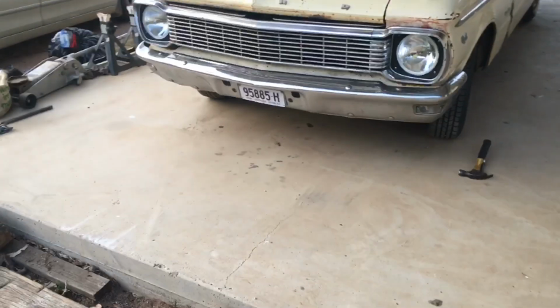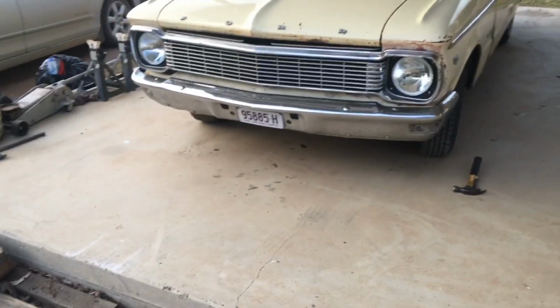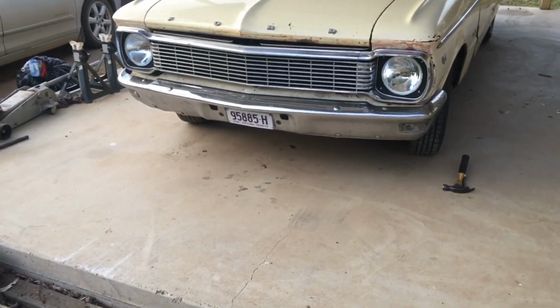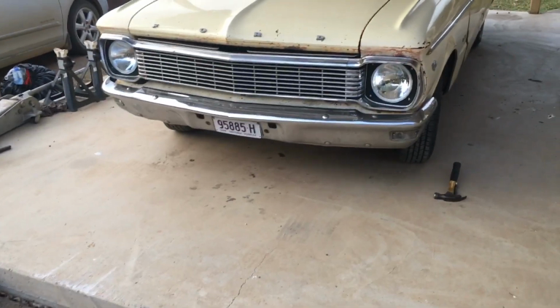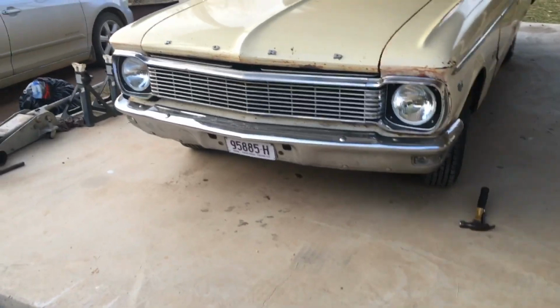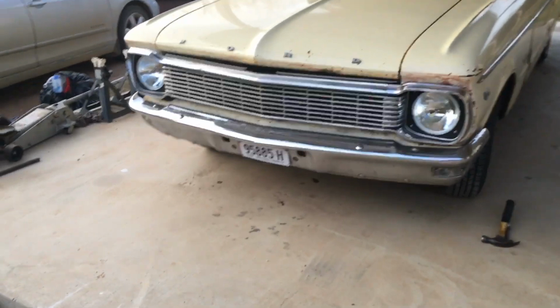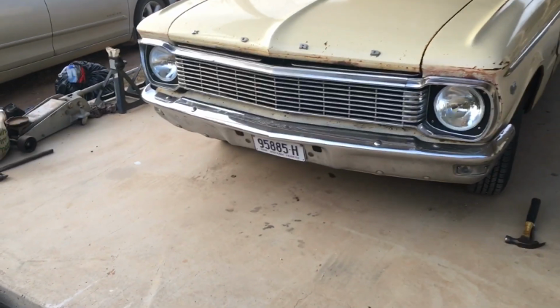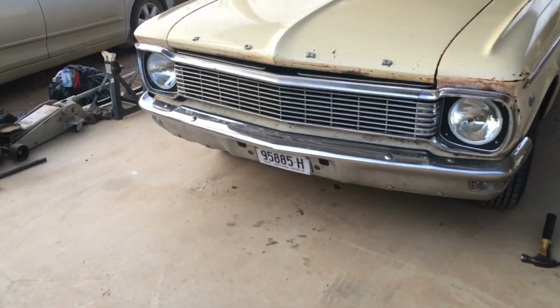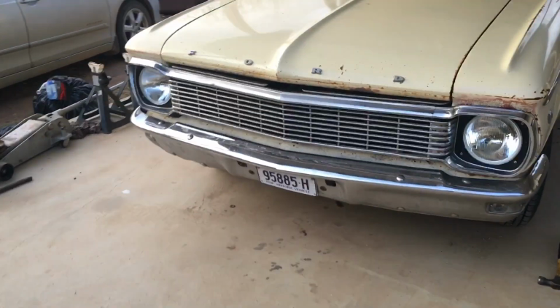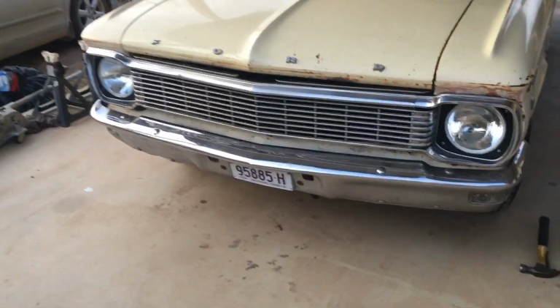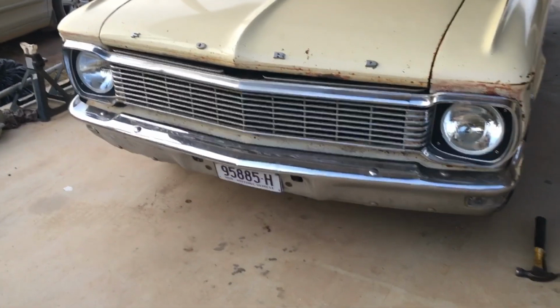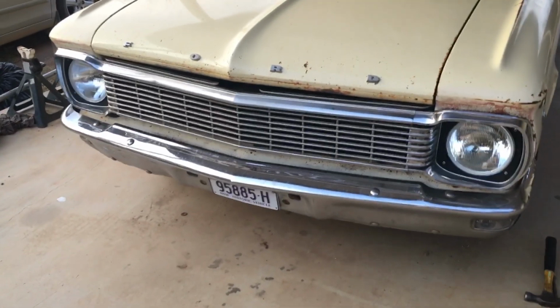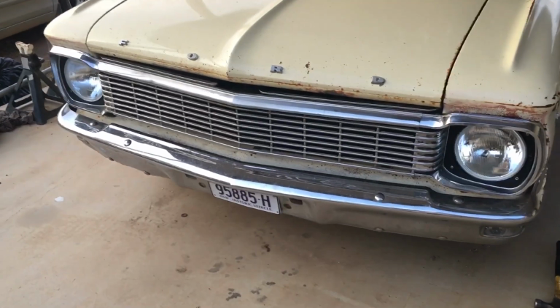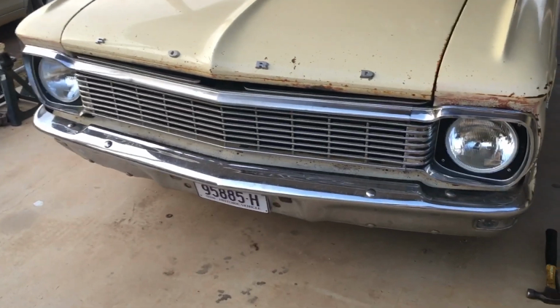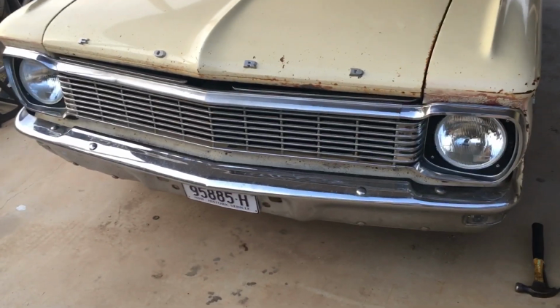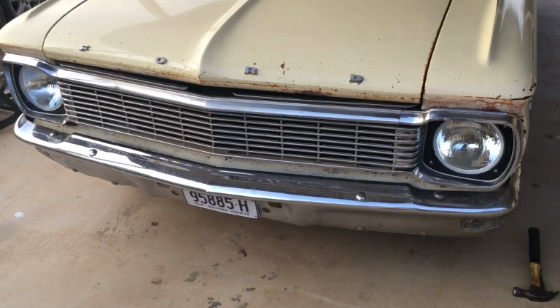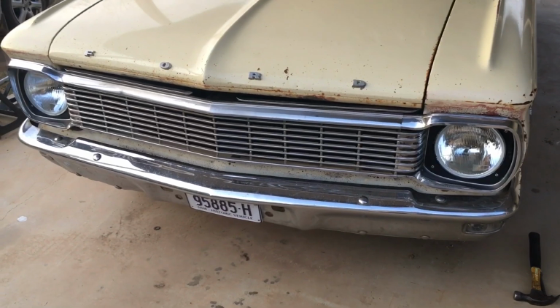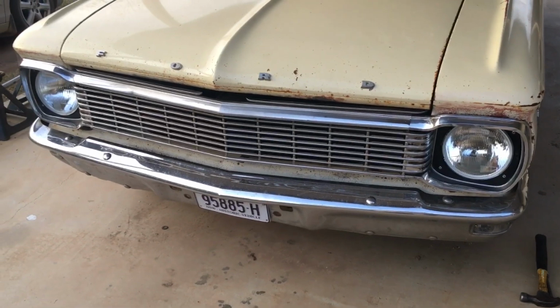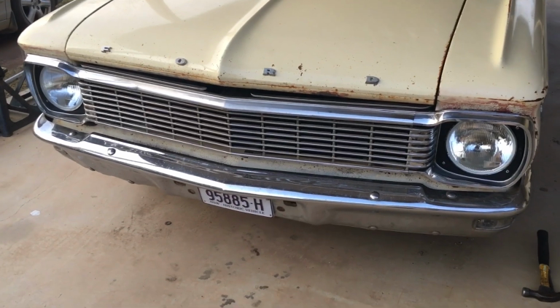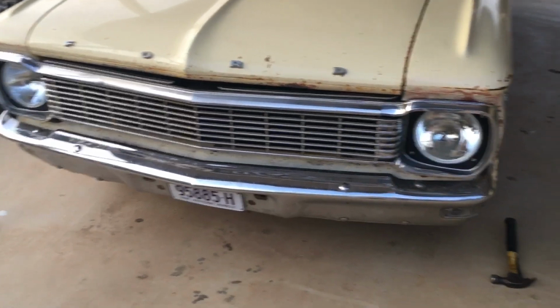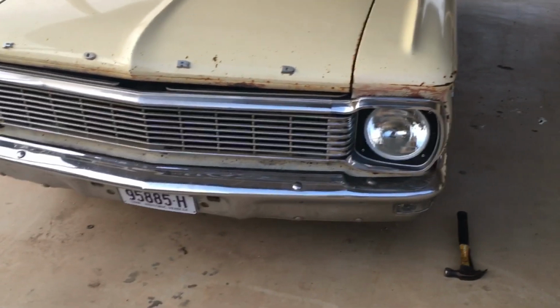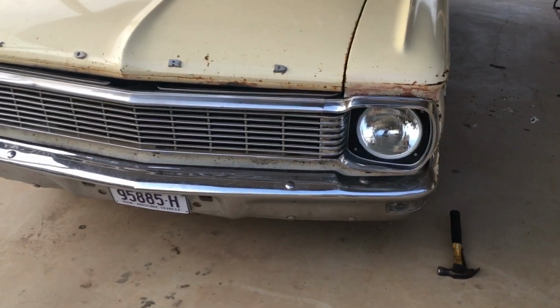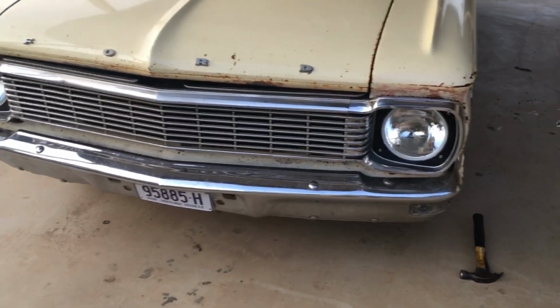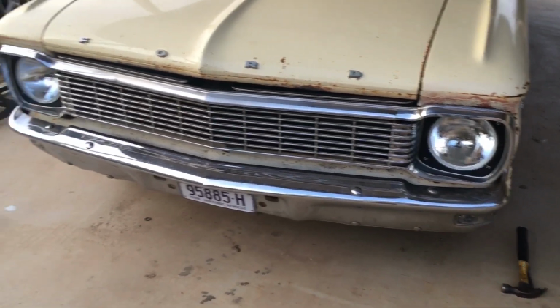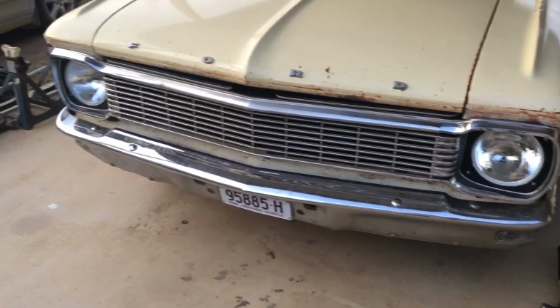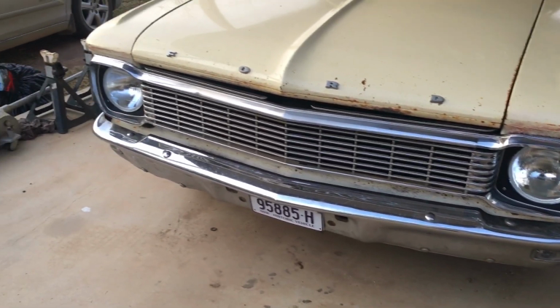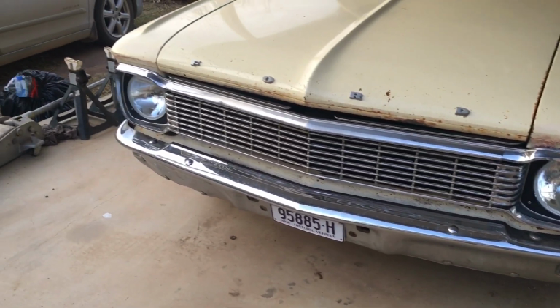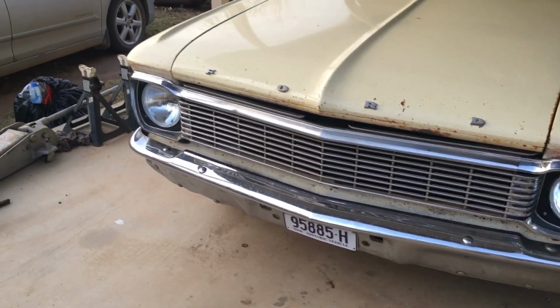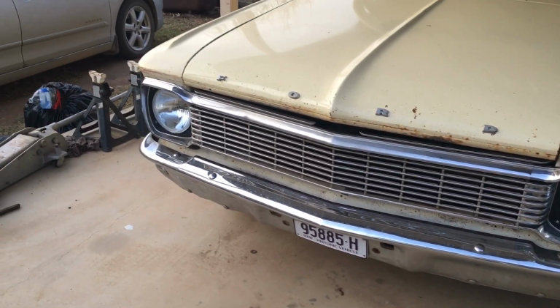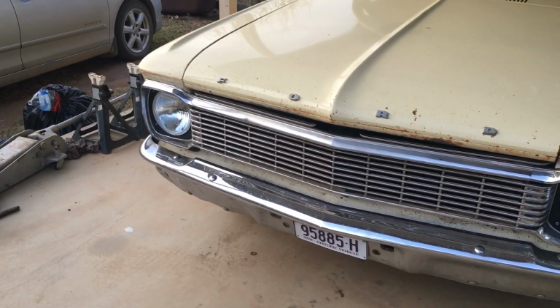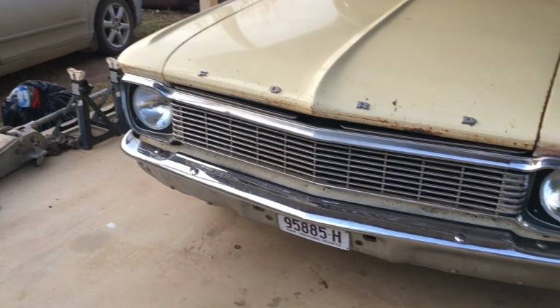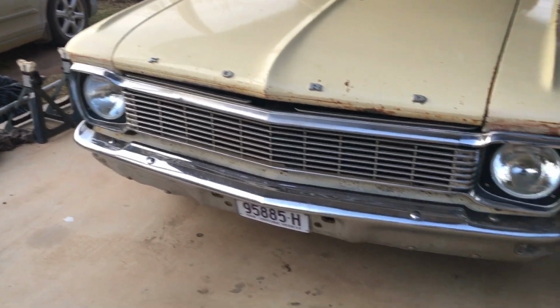Decided to make a change on the XP wagon. I did the new headlights — put some H4s in there with some LED globes.